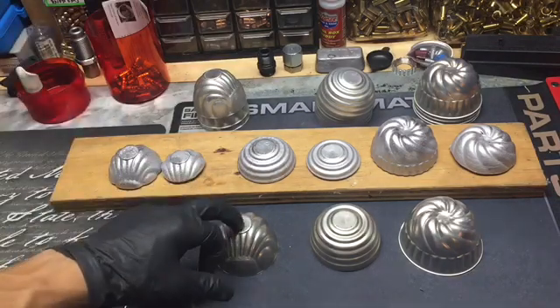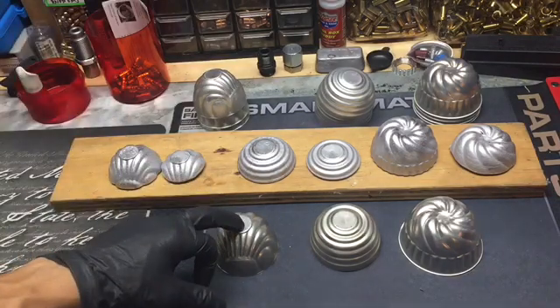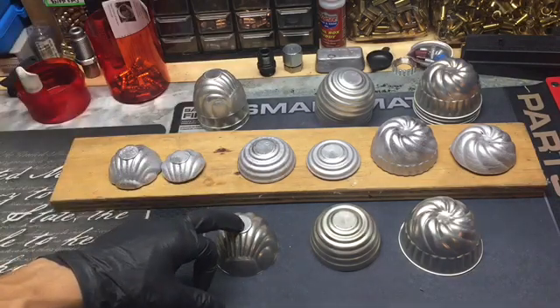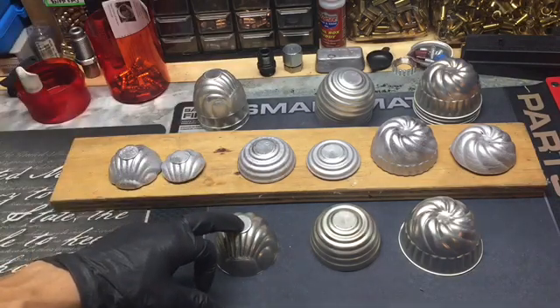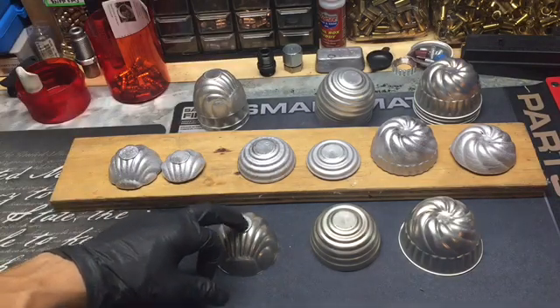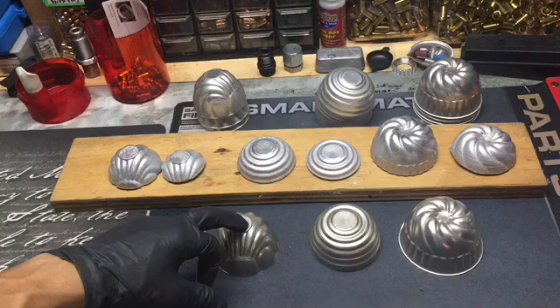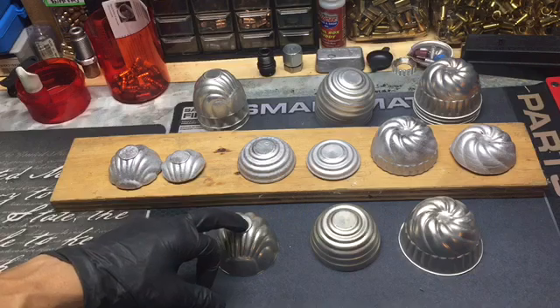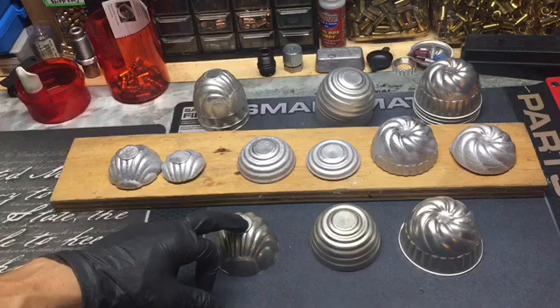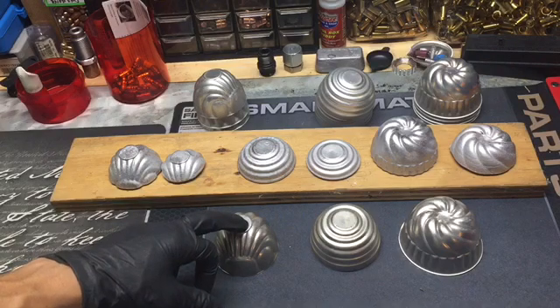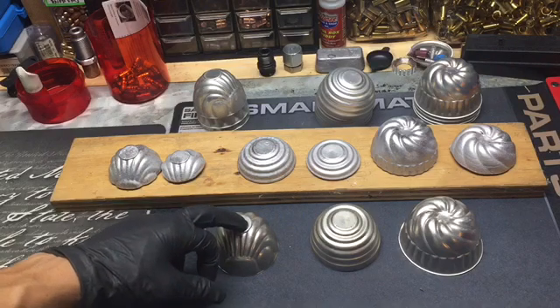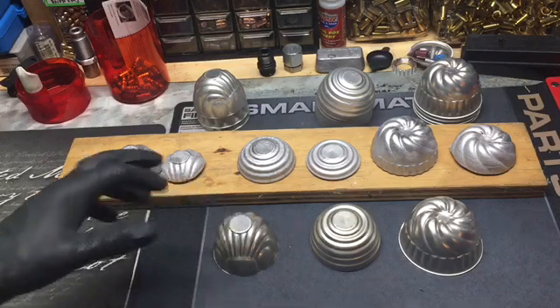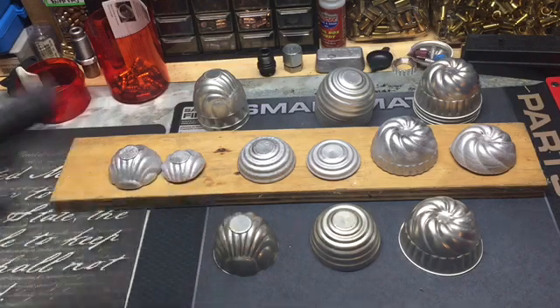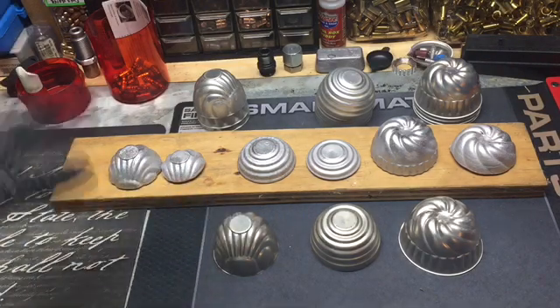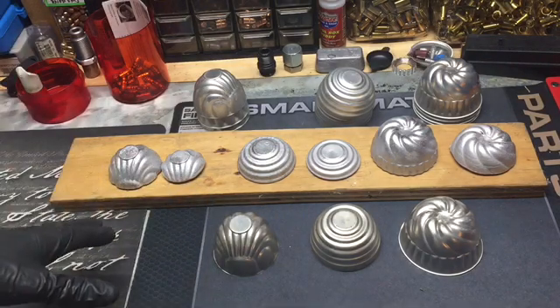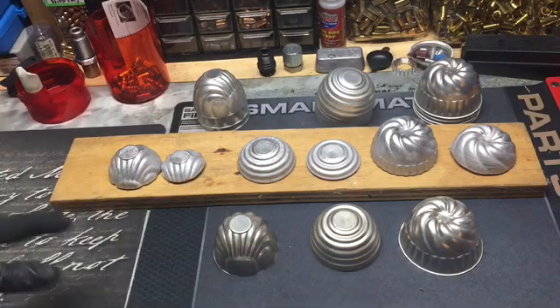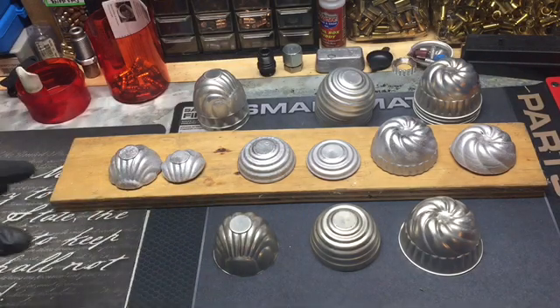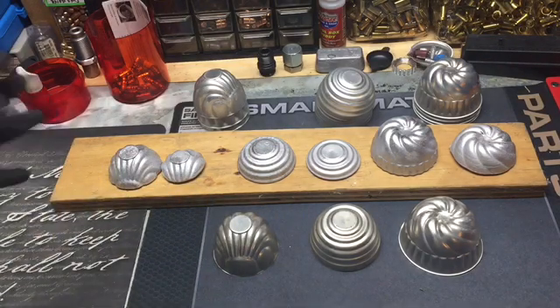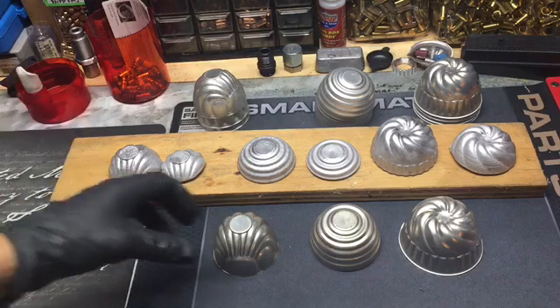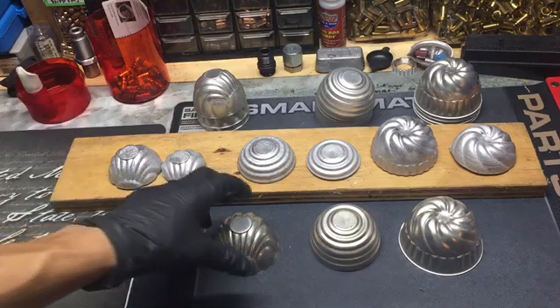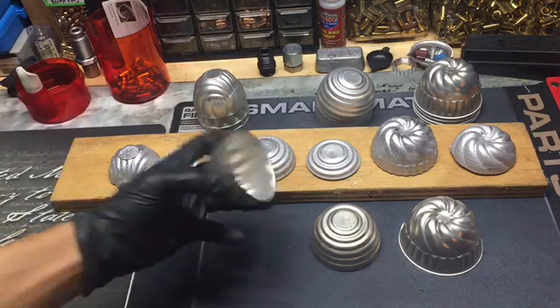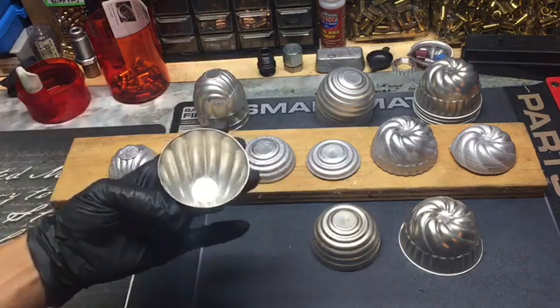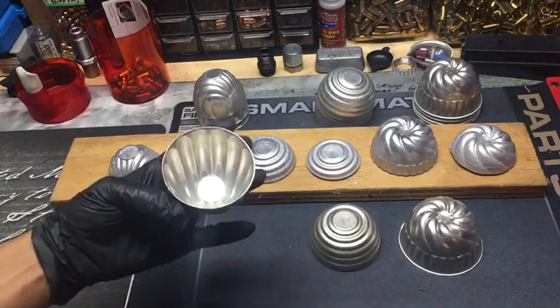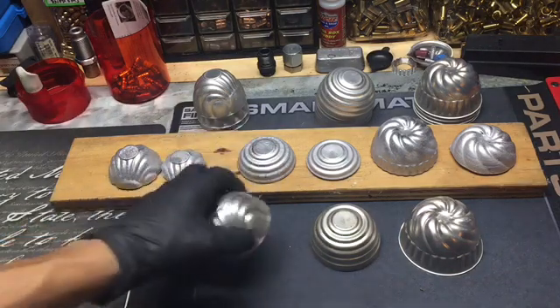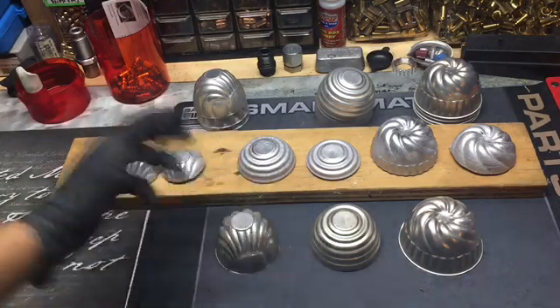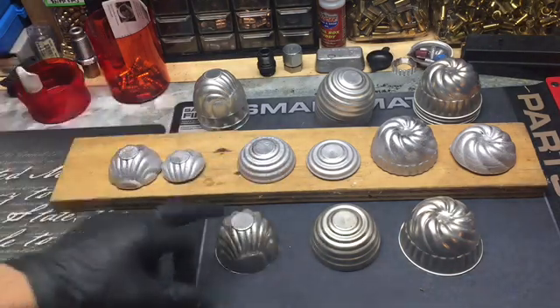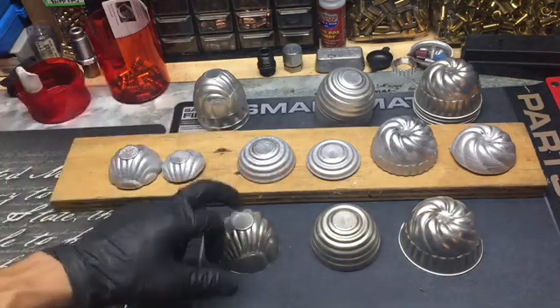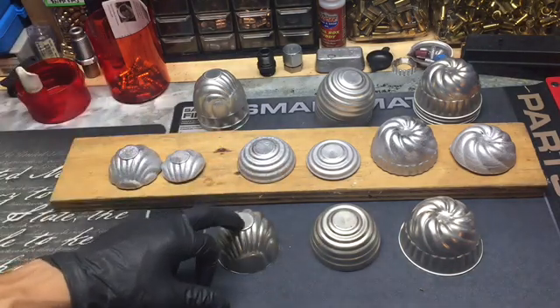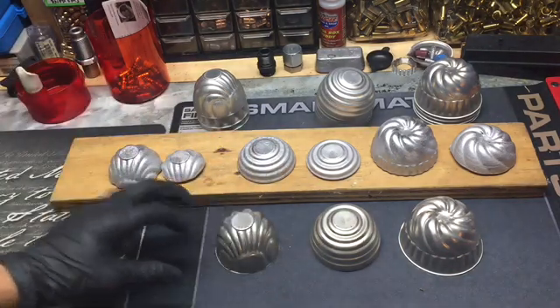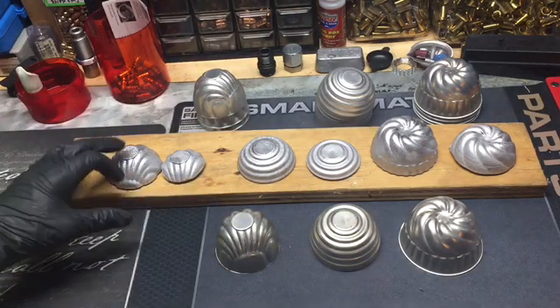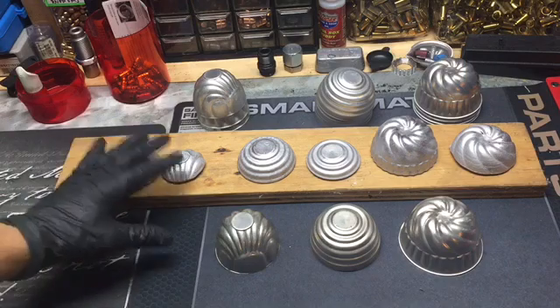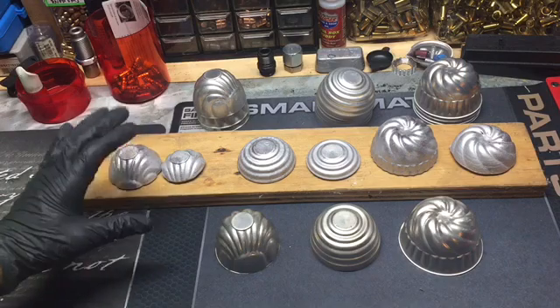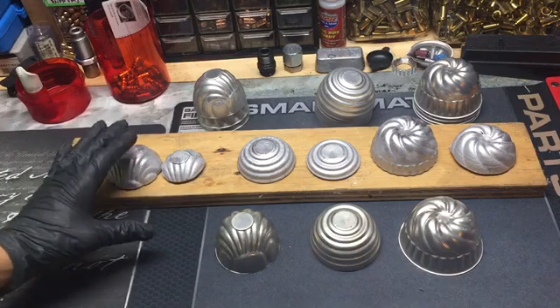Like I said, I get good results with the aluminum tins. You can always find them at thrift stores or second-chance stores. I don't know the exact weight of these, but I like filling them up in different increments.